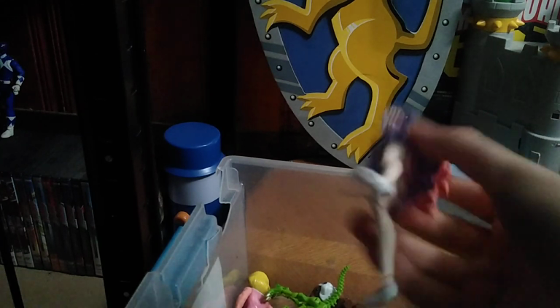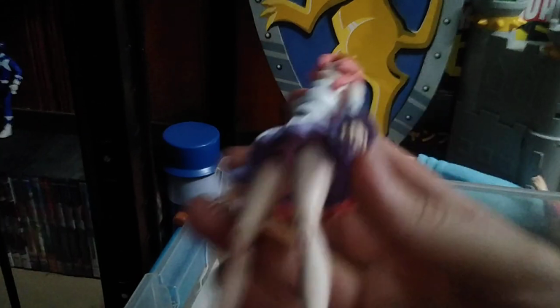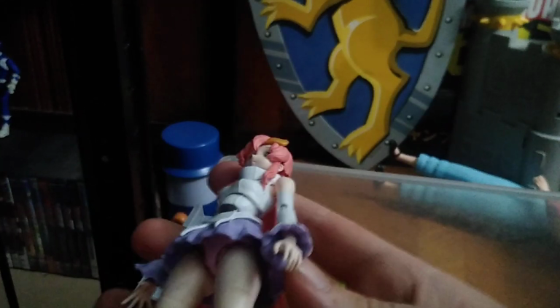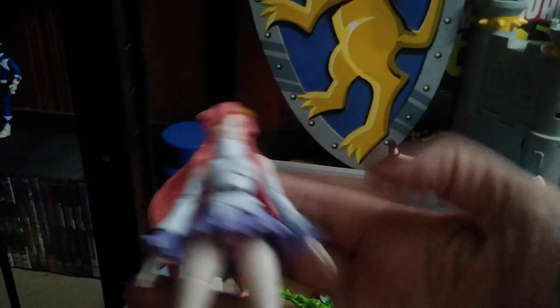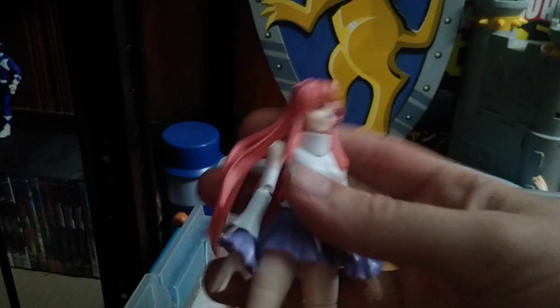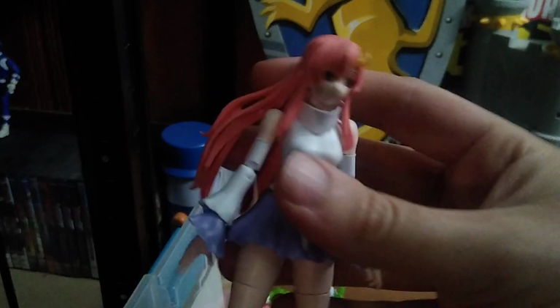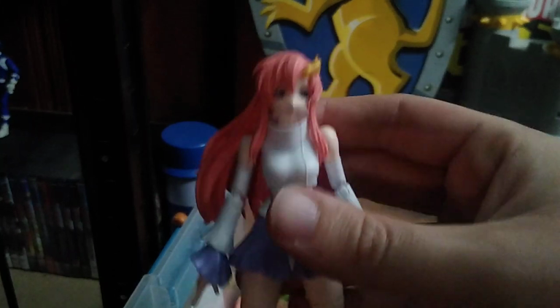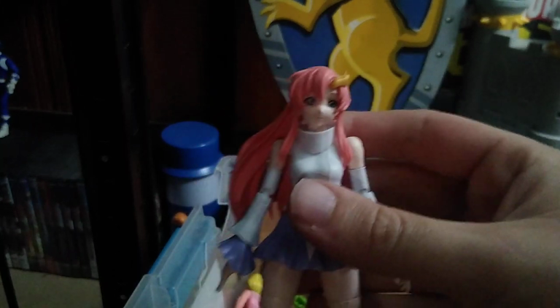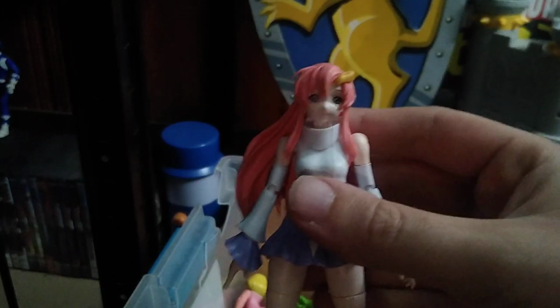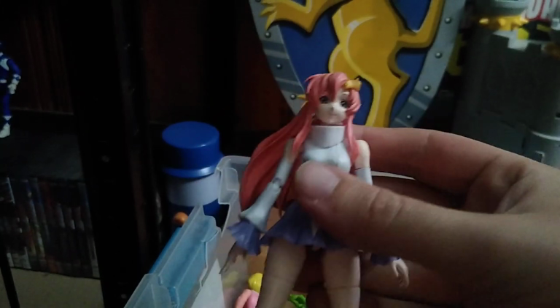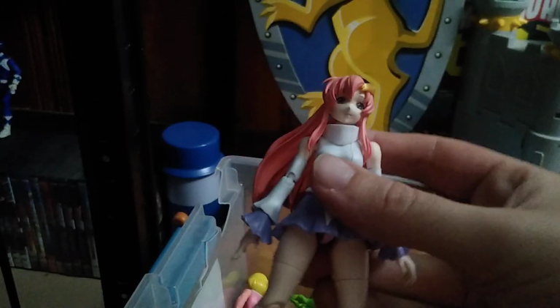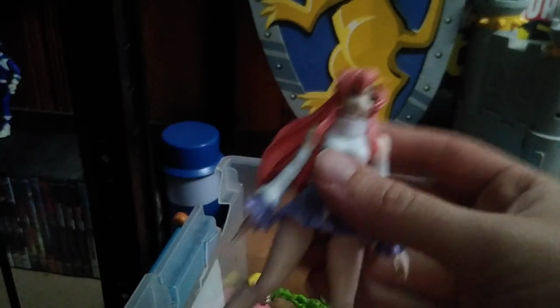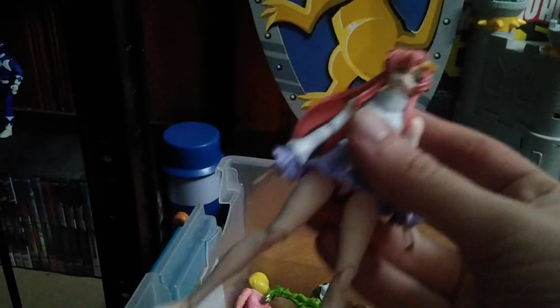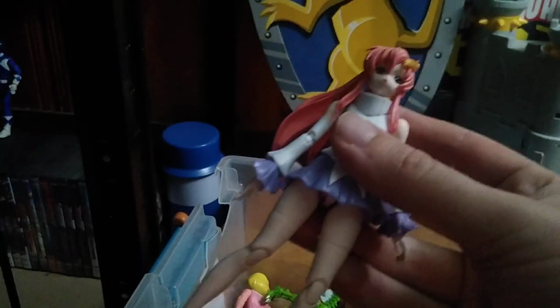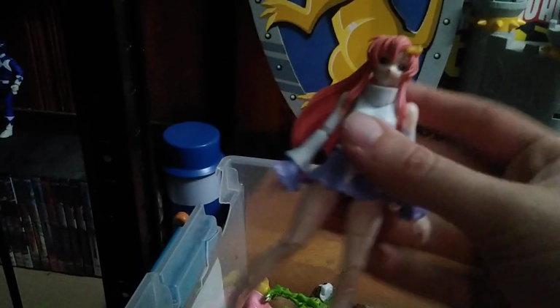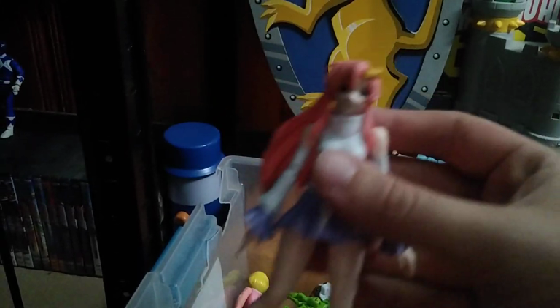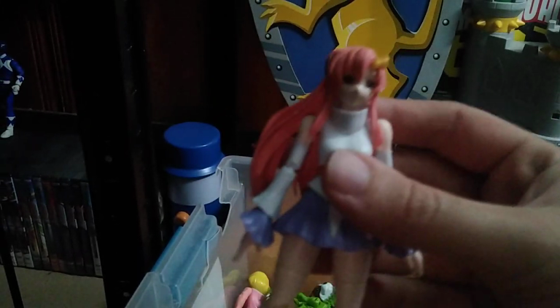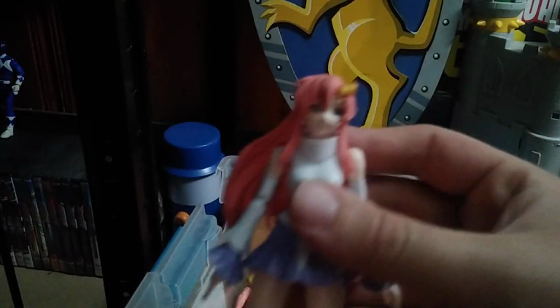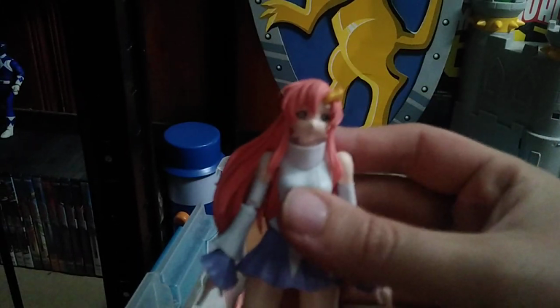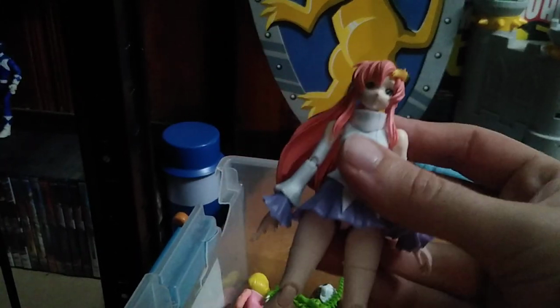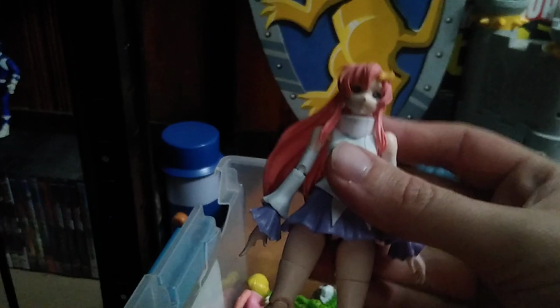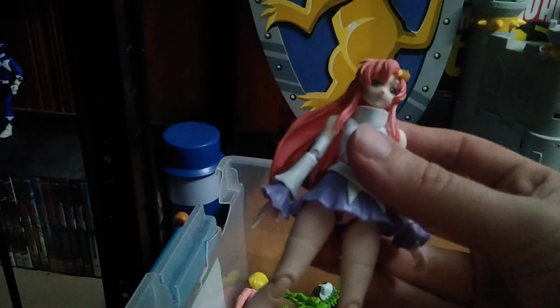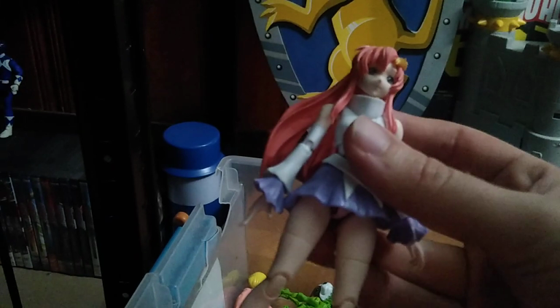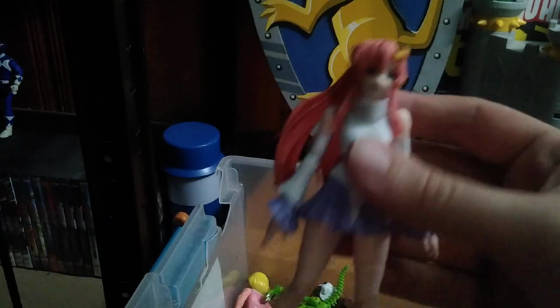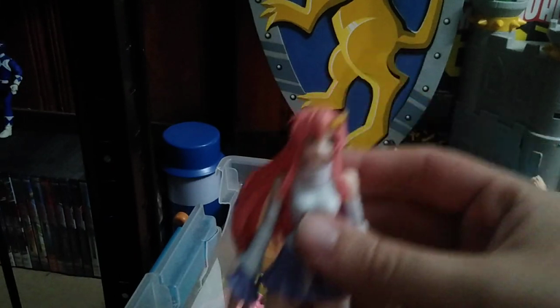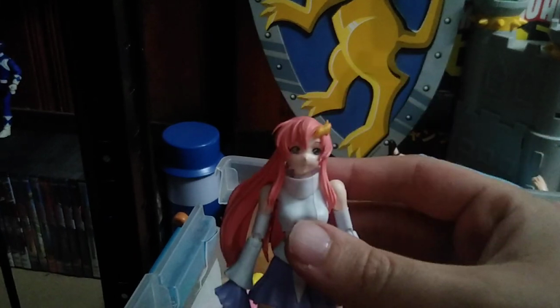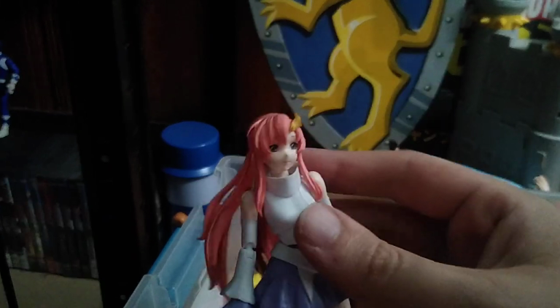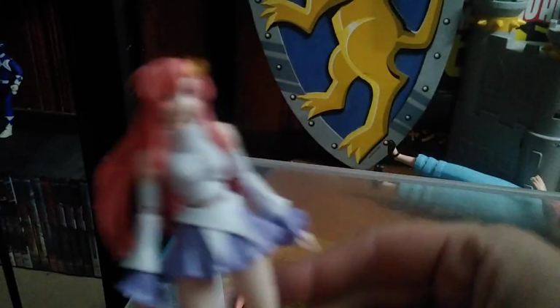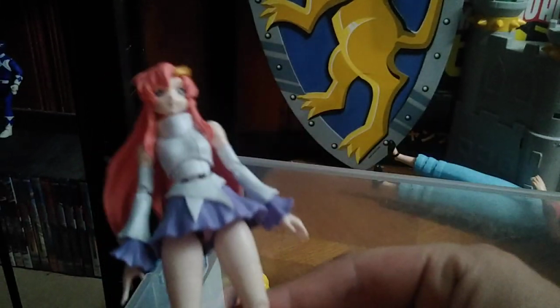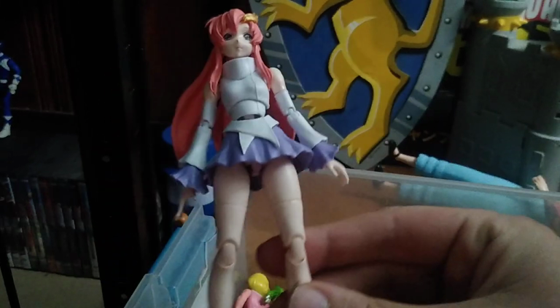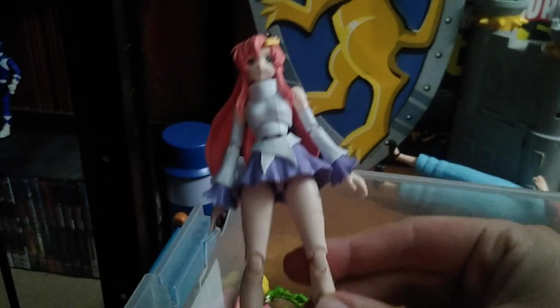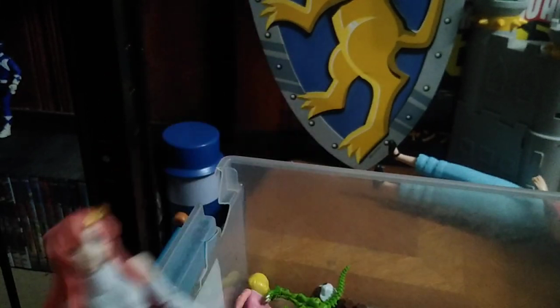We got Lachis Klein — I'm going to be reviewing her in July for my Figma collection. She's going to go on my Figma shelf.